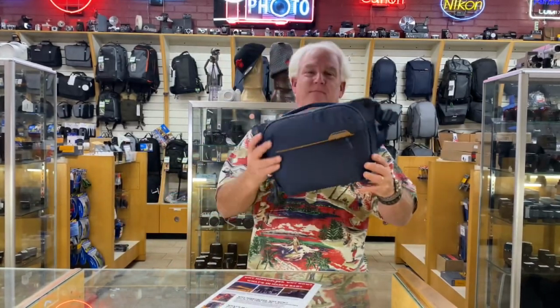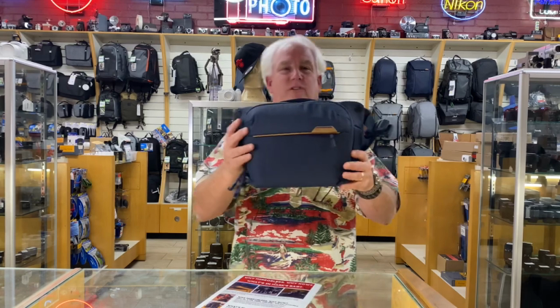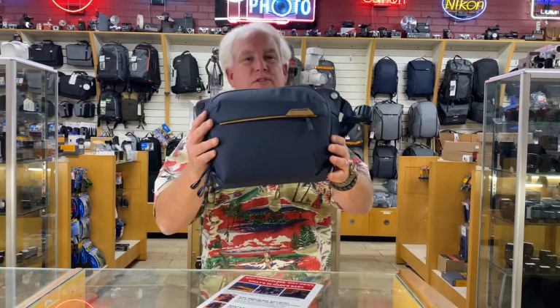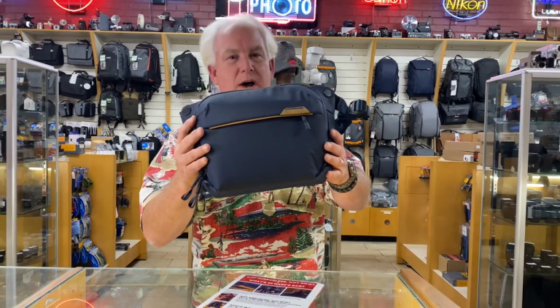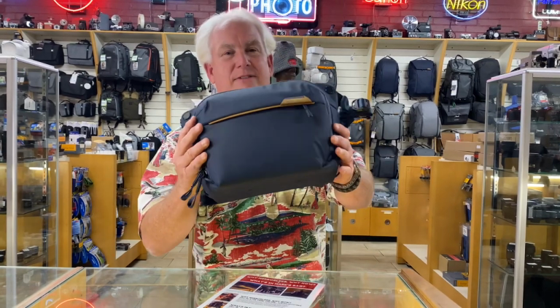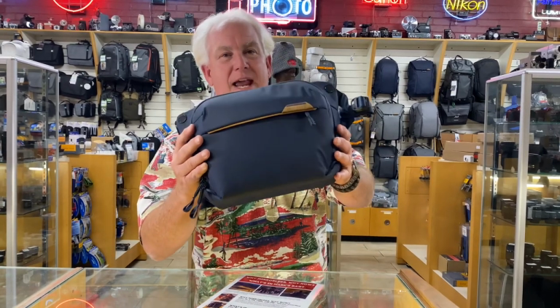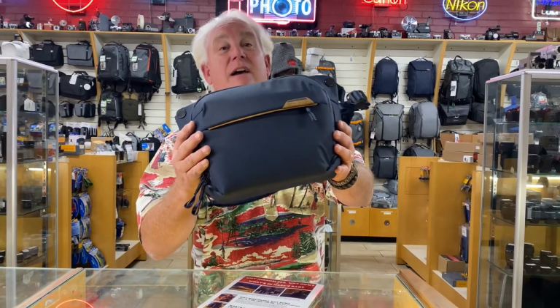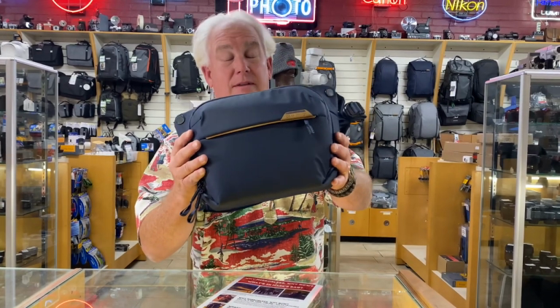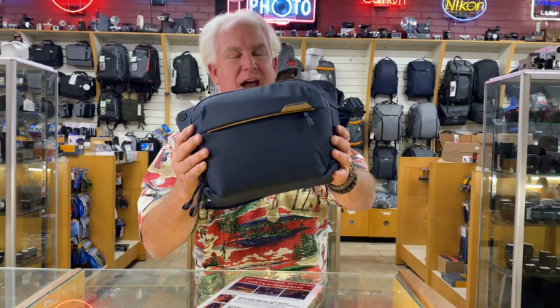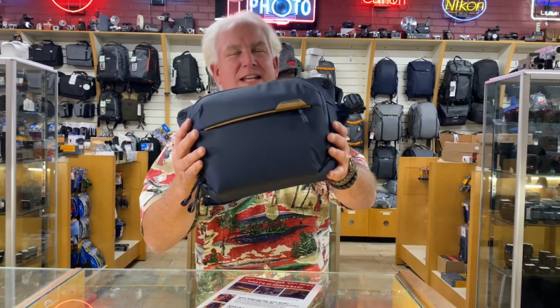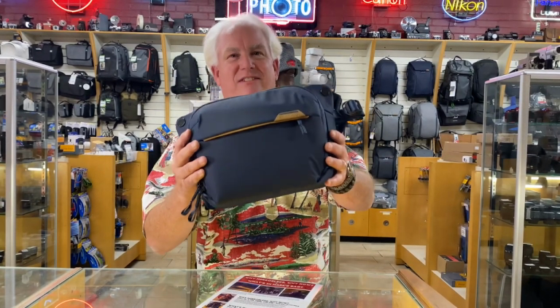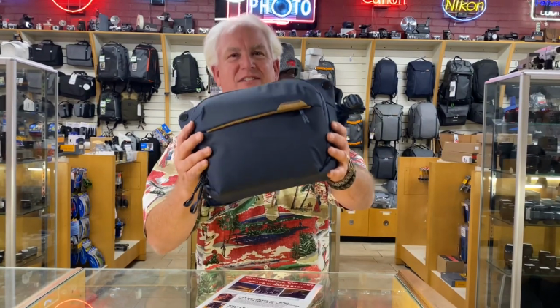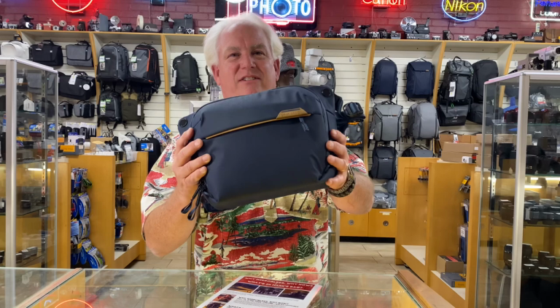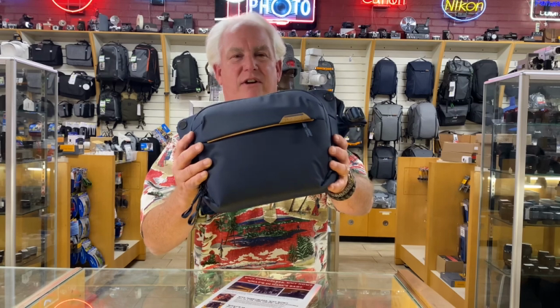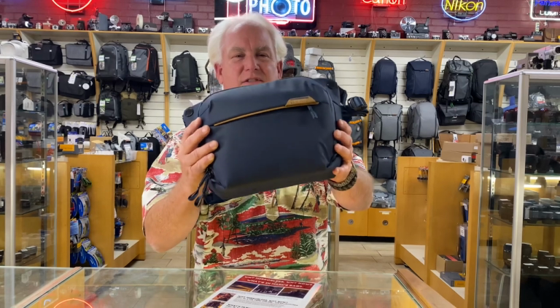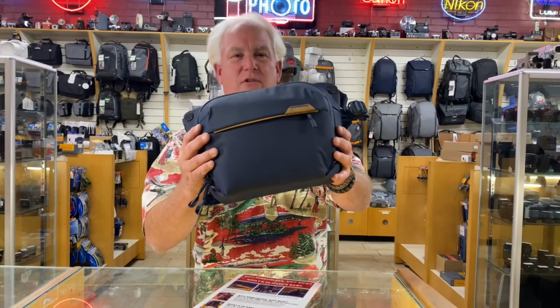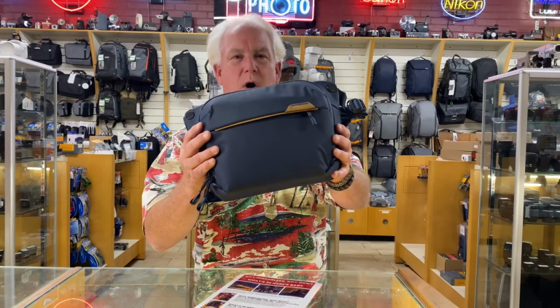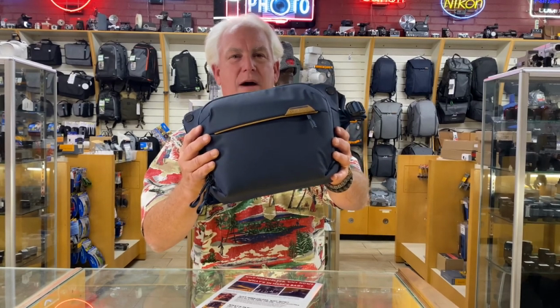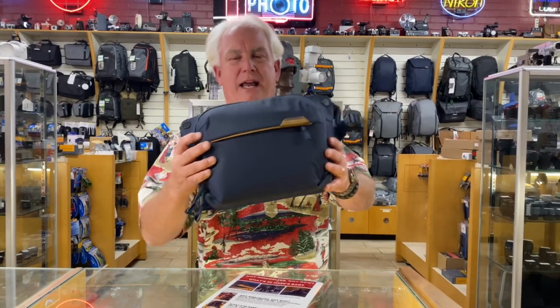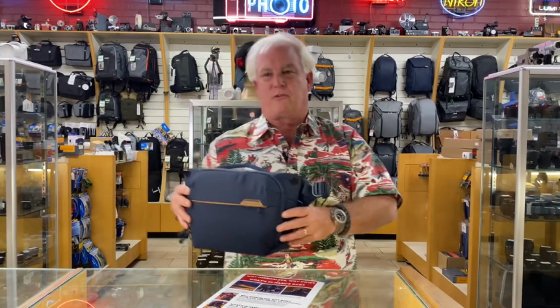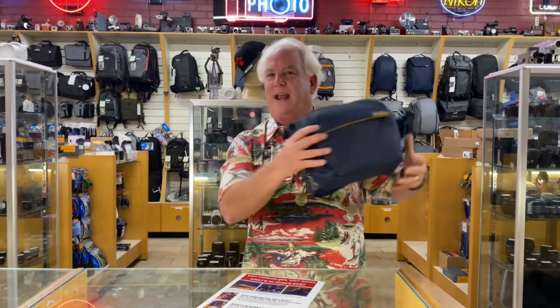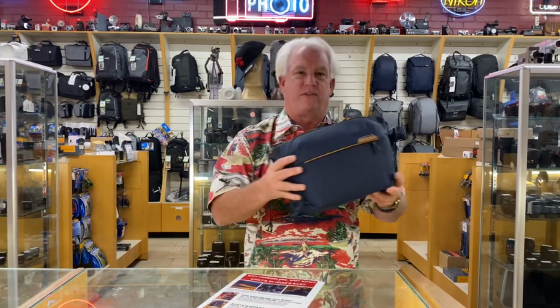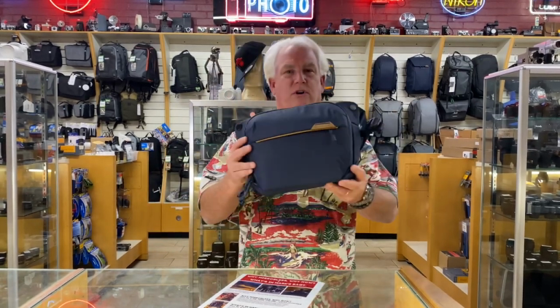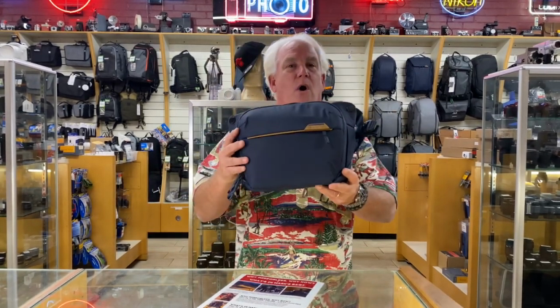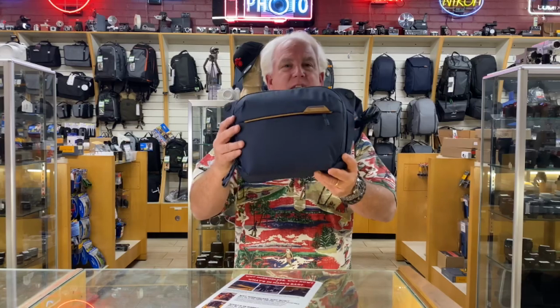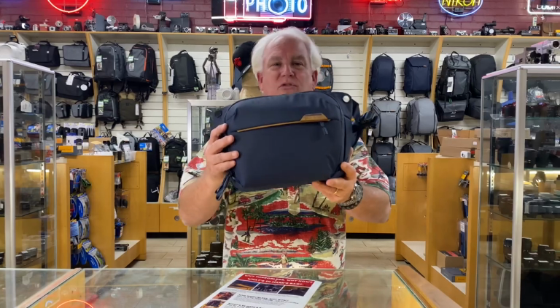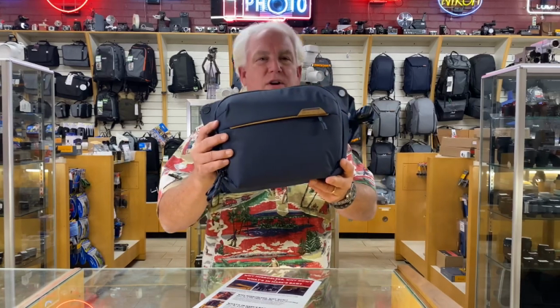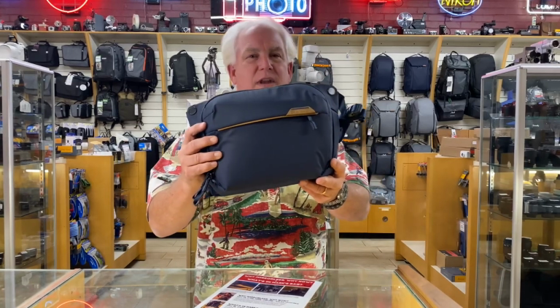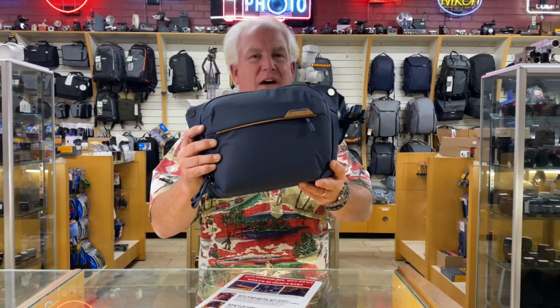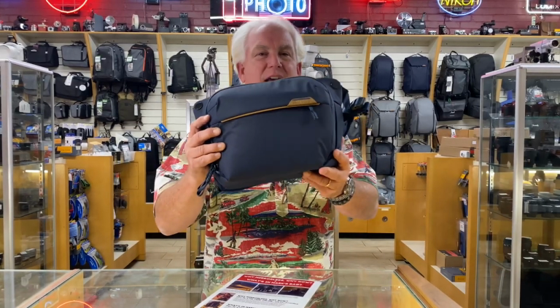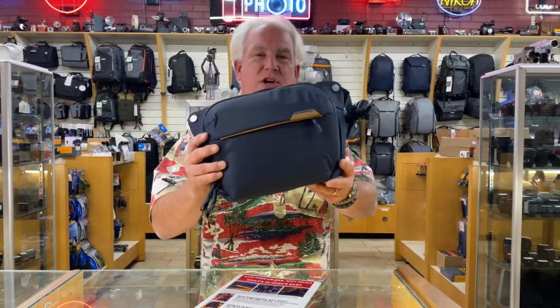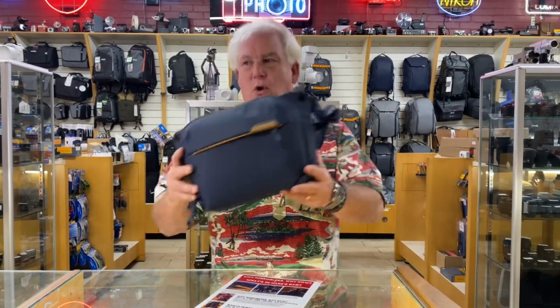Starting with a small one, the Peak Everyday Sling 6 liter. This is a great walk-around bag. It goes around the waist, over the shoulder, holds a nice one or two lens outfit. A good choice.